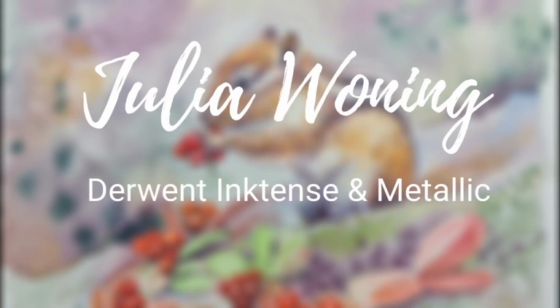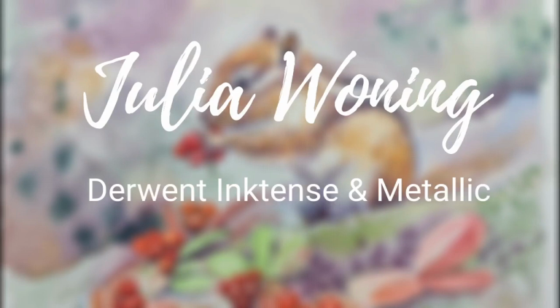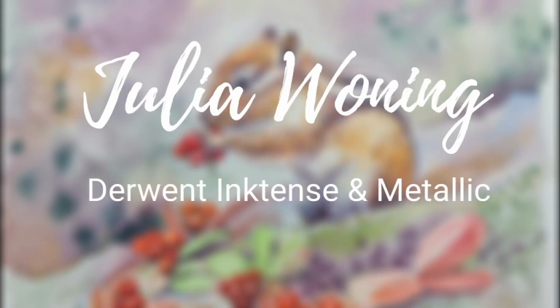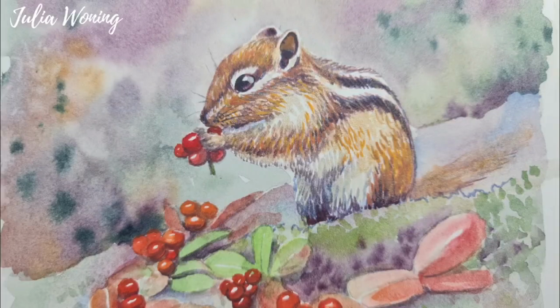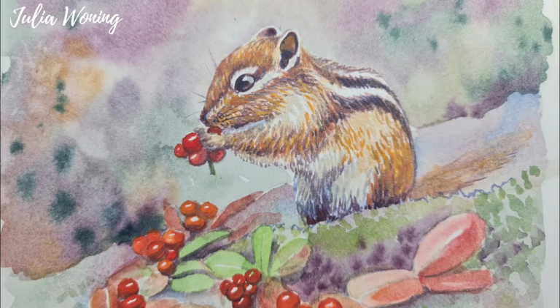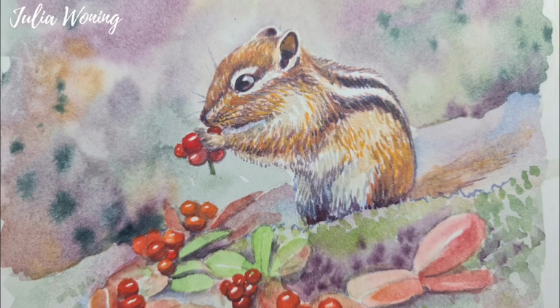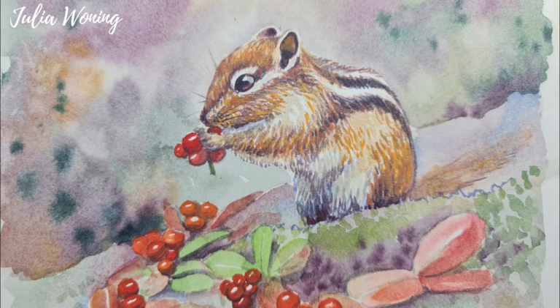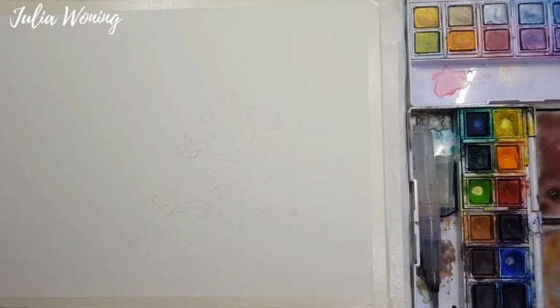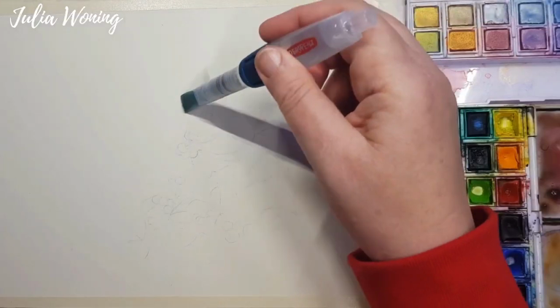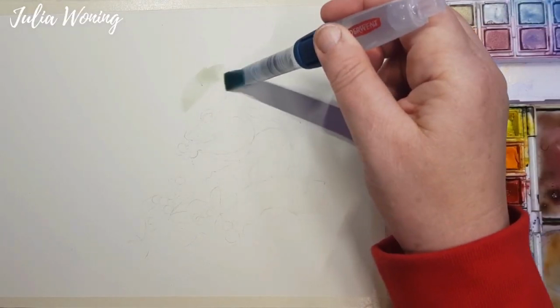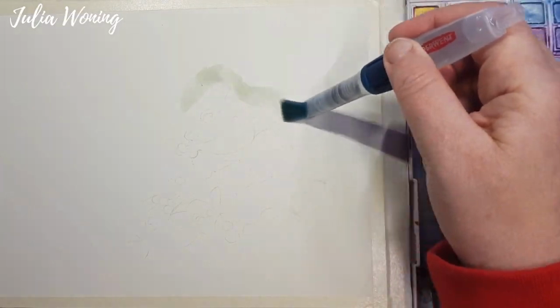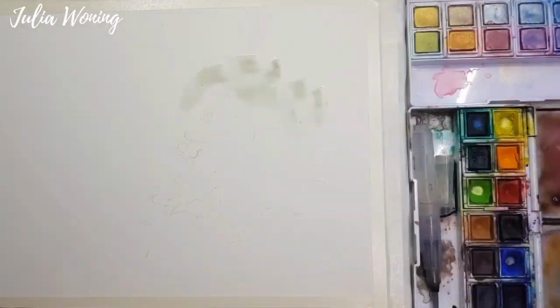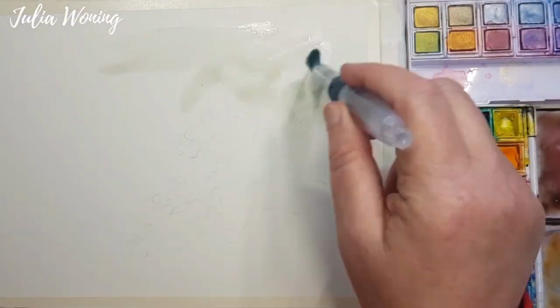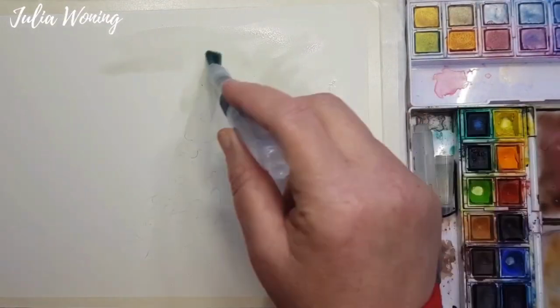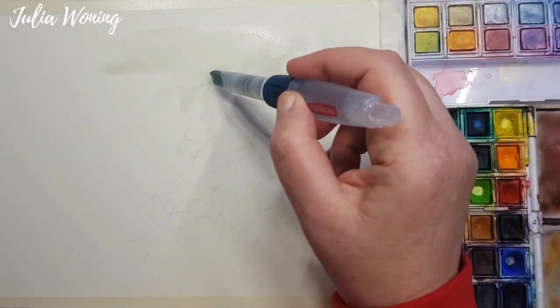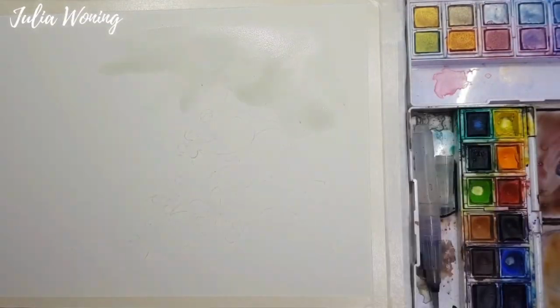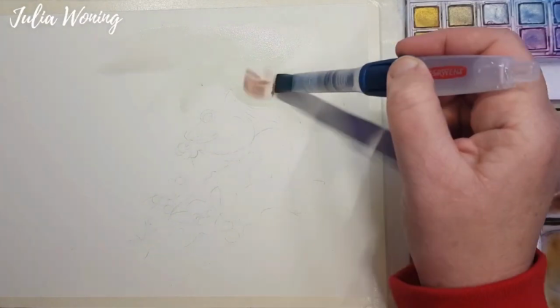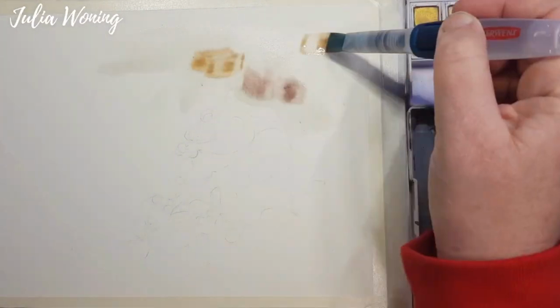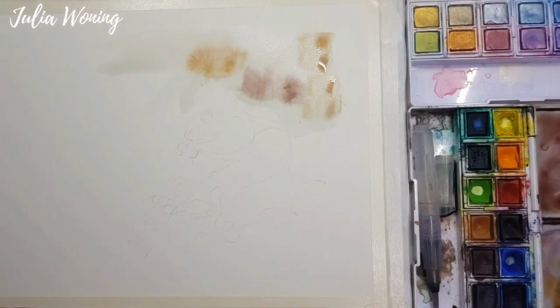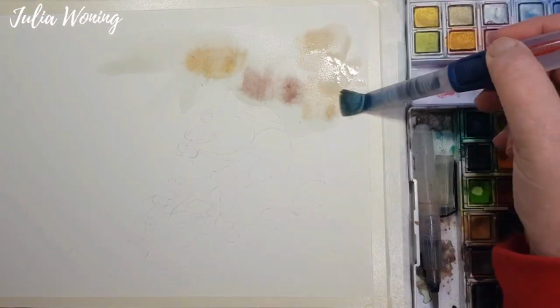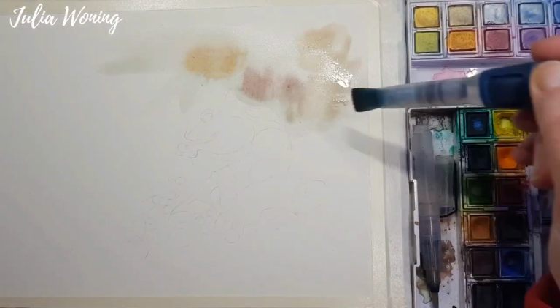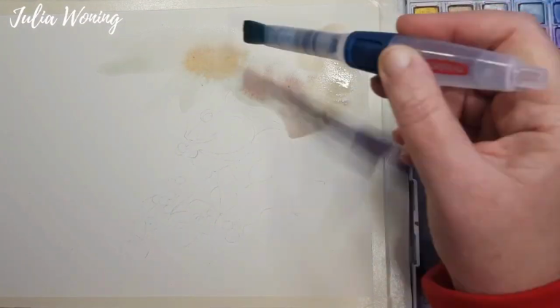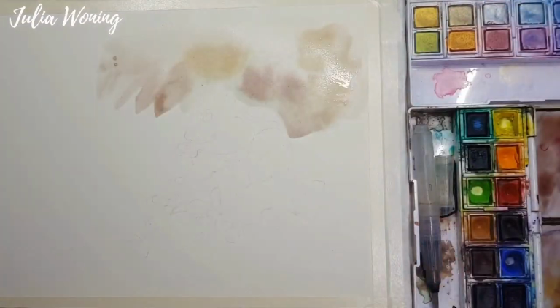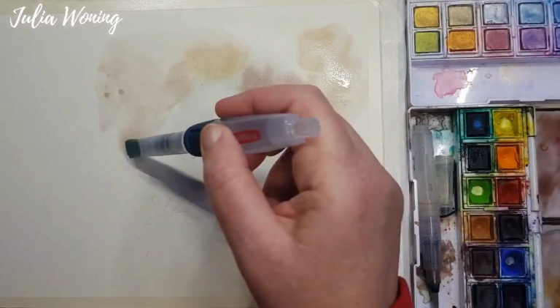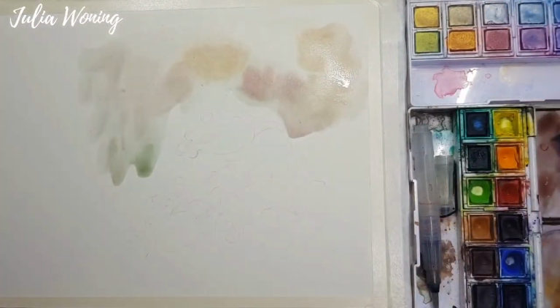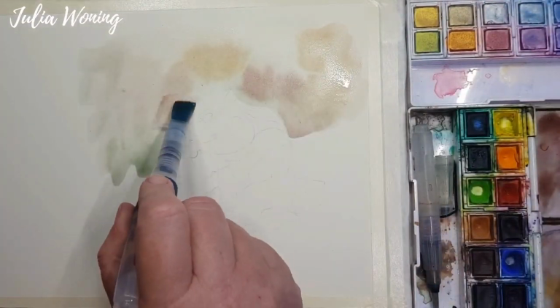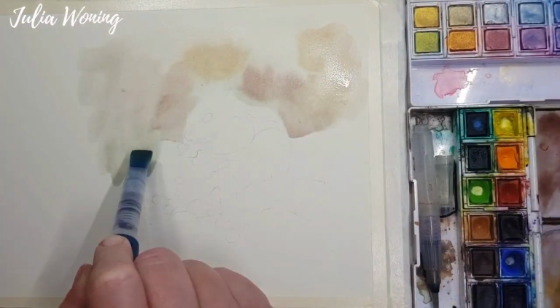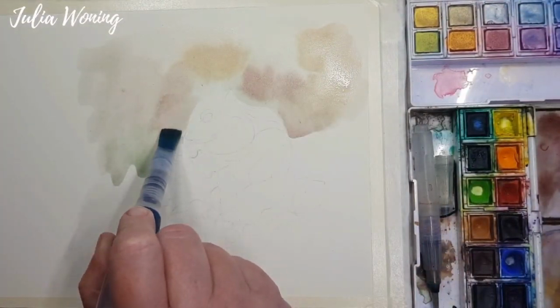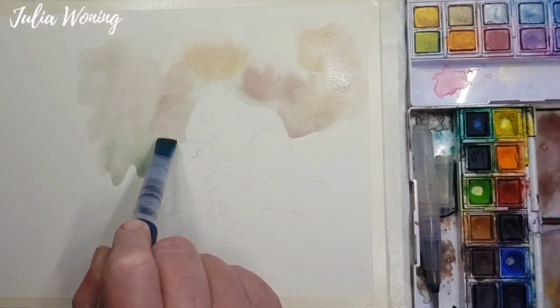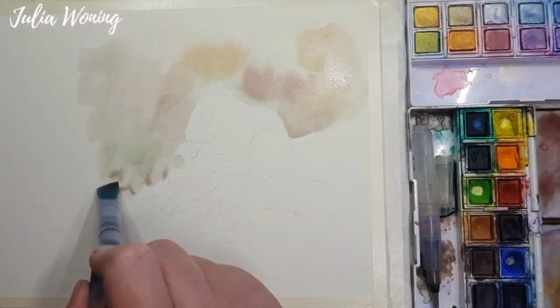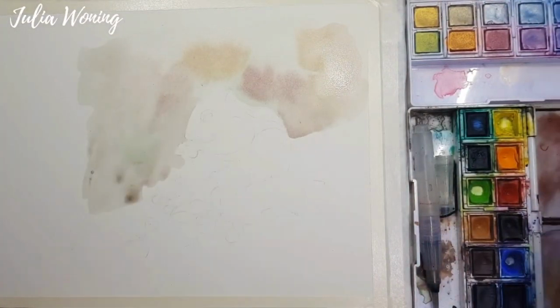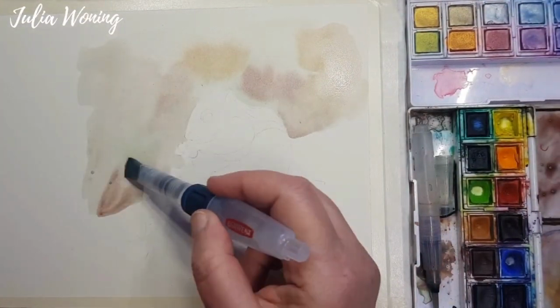Hello, my name is Julia Woning and today I want to show you how I created this little squirrel with the Derwent Inktense and the Derwent Metallics.